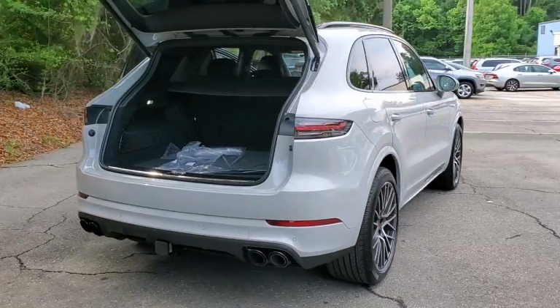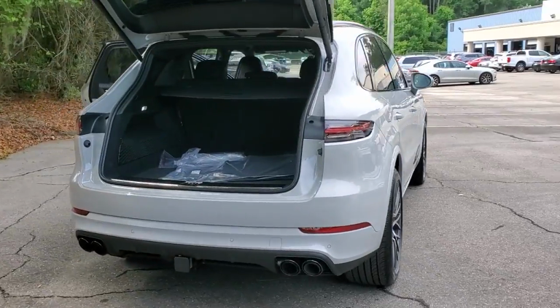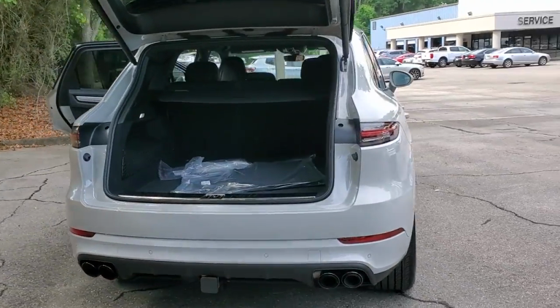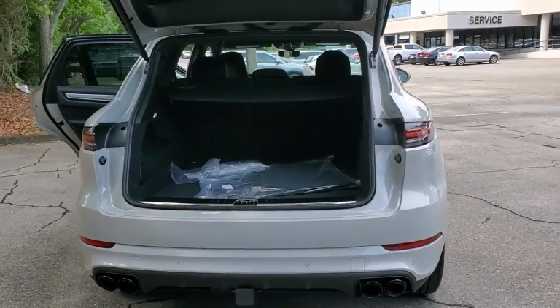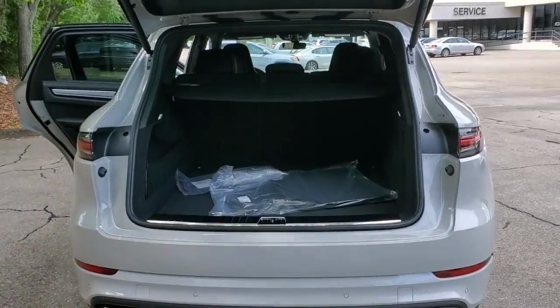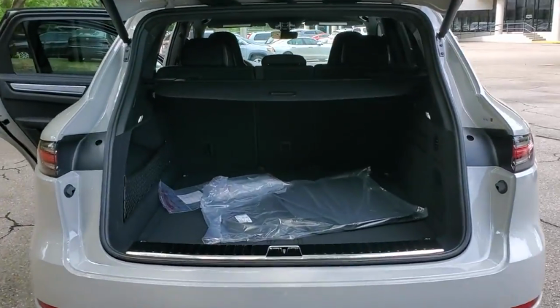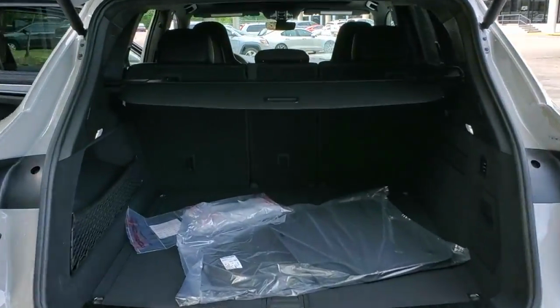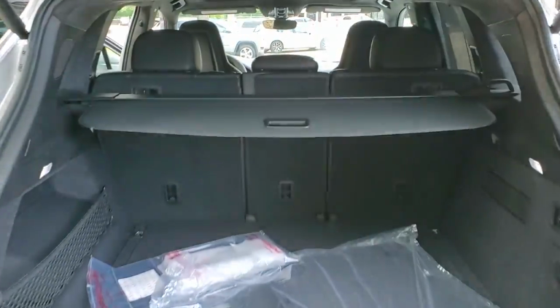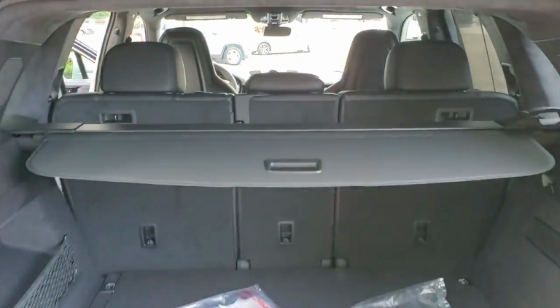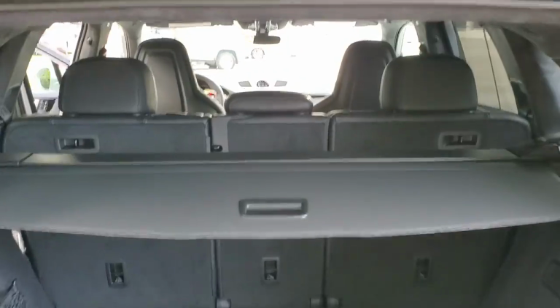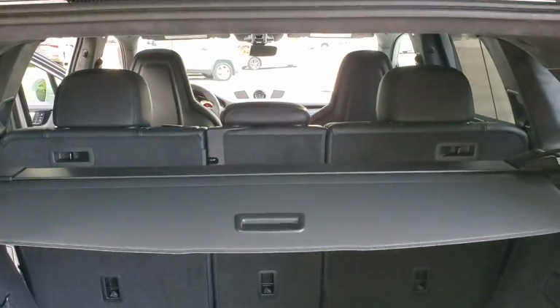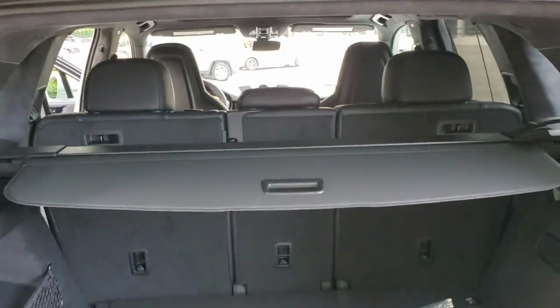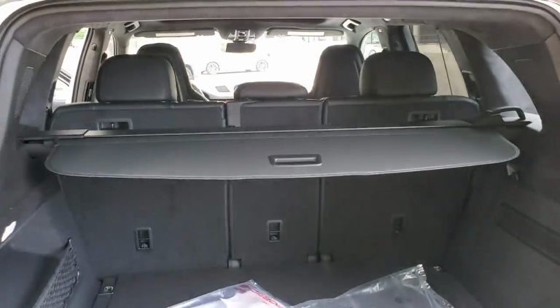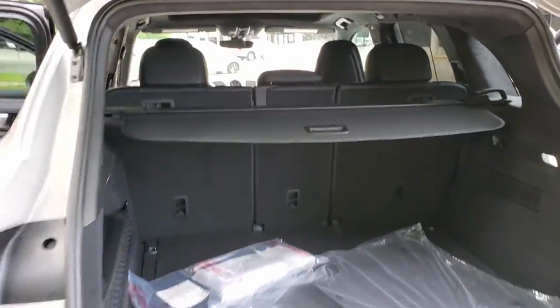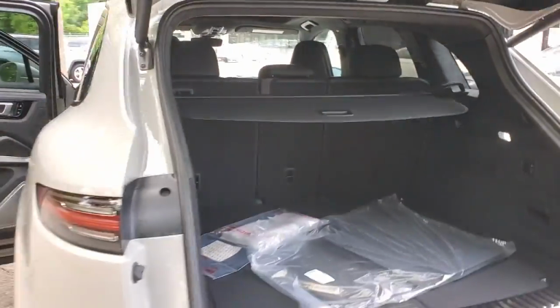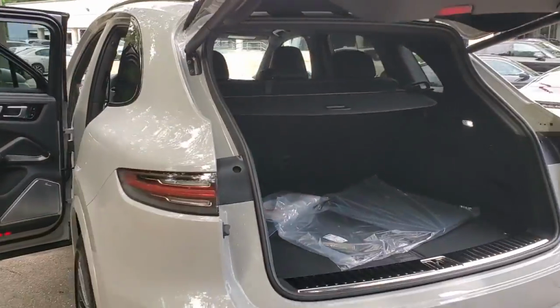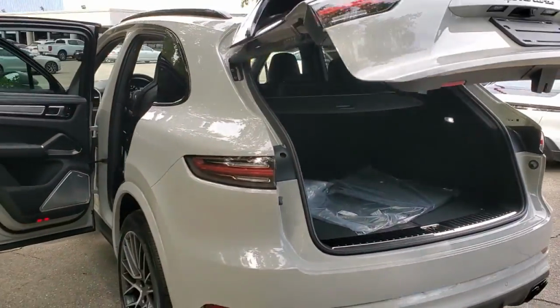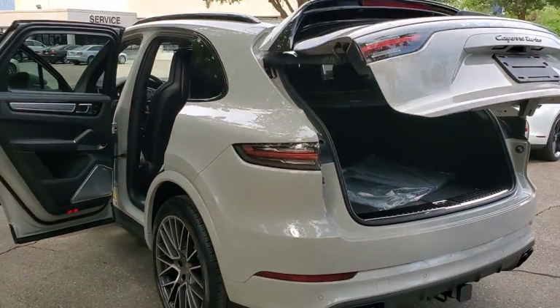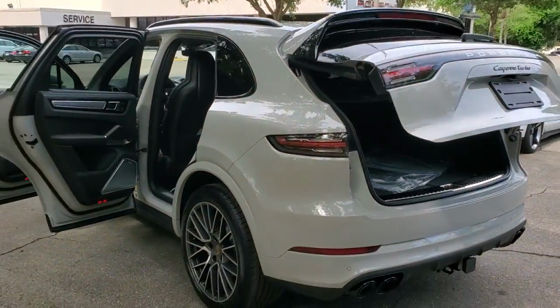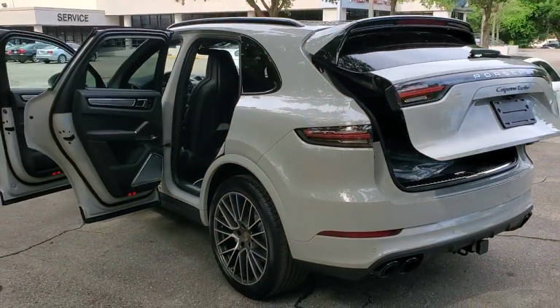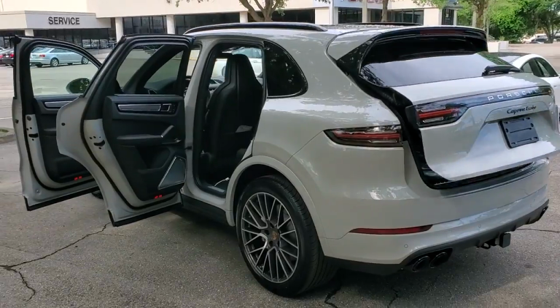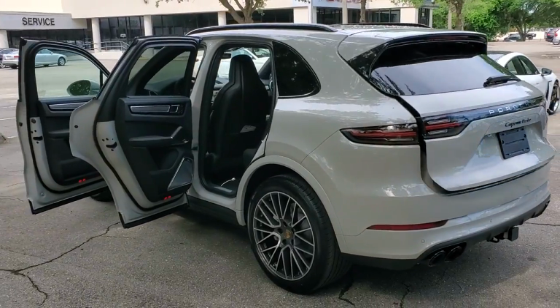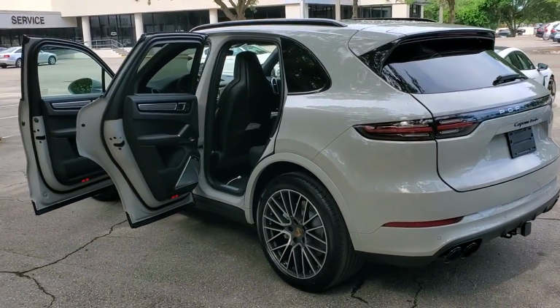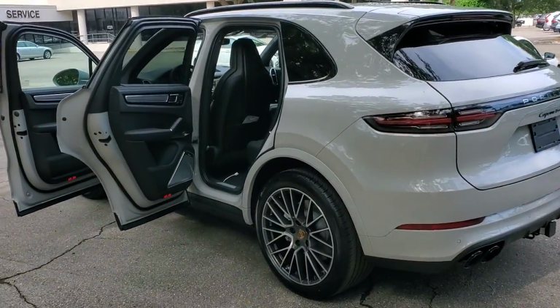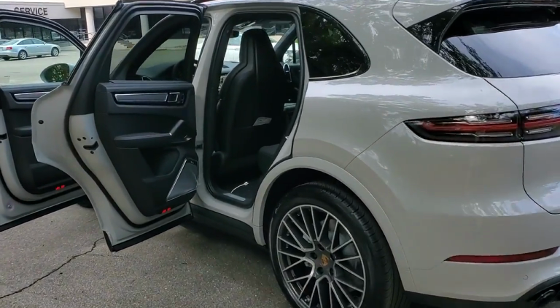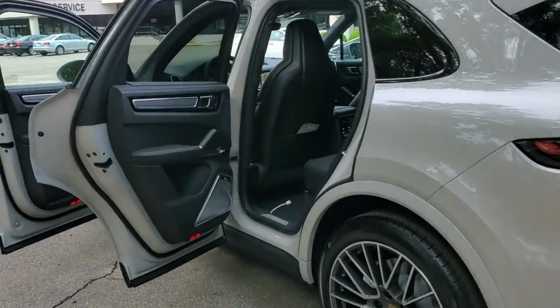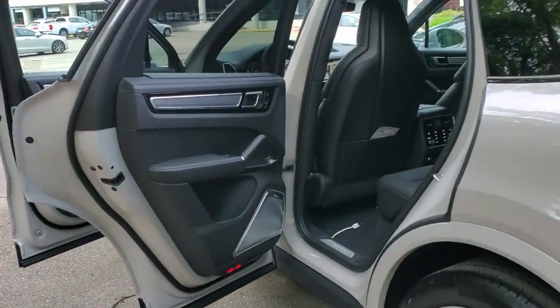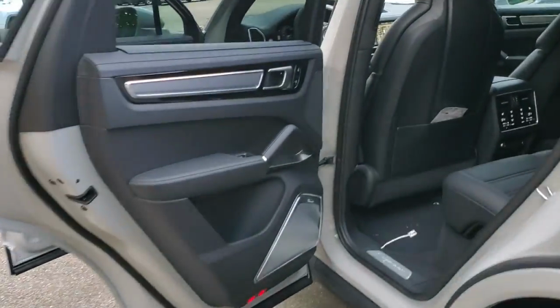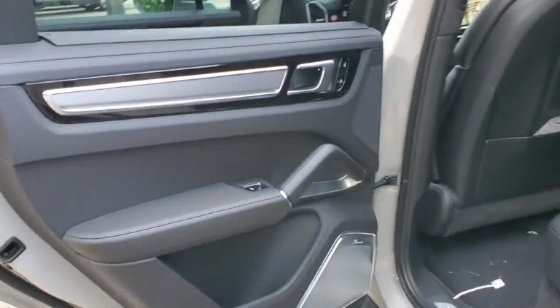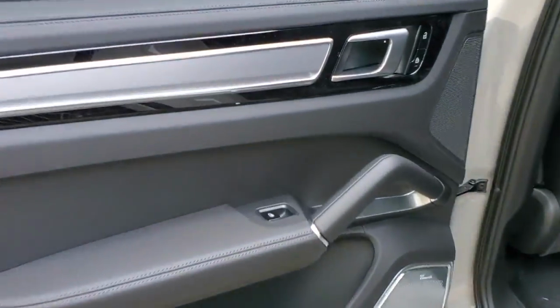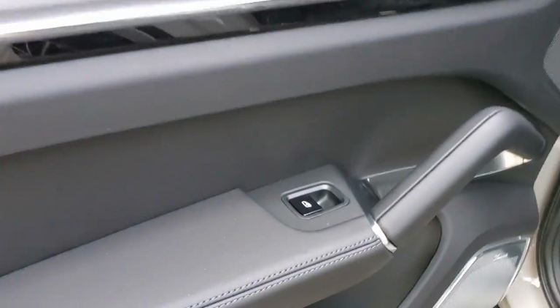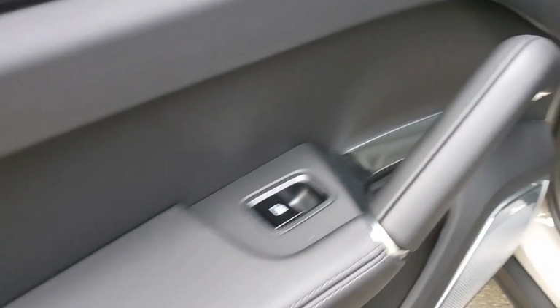The following are some of this vehicle's highlighted options: navigation system, power liftgate, electronic stability control, seat memory, trip computer, bucket seats, power windows, four-wheel disc brakes, and power steering.